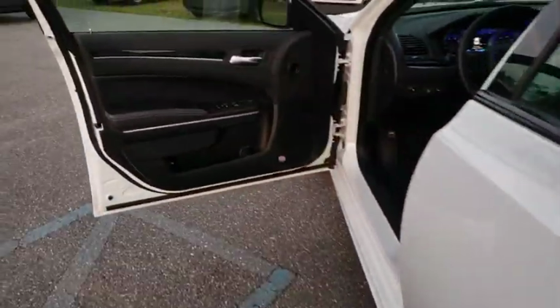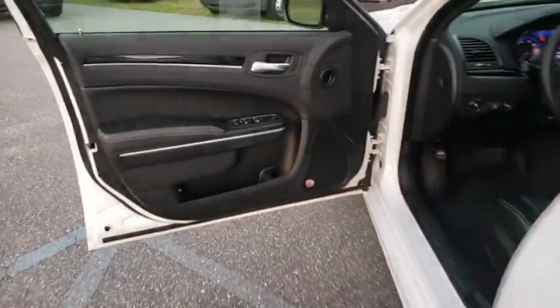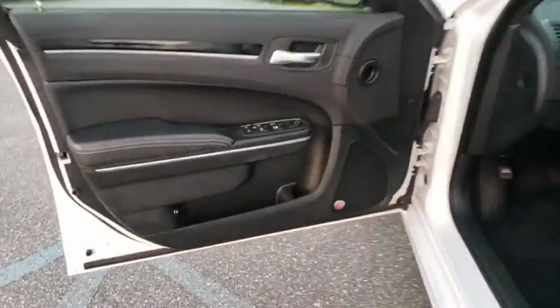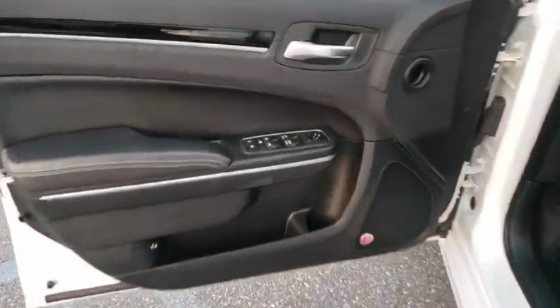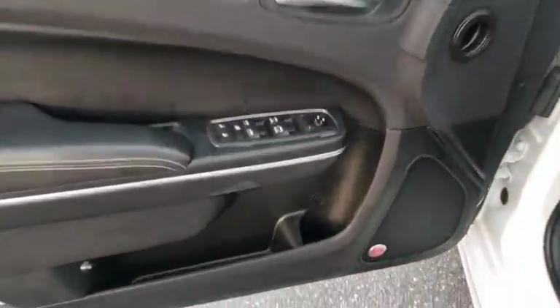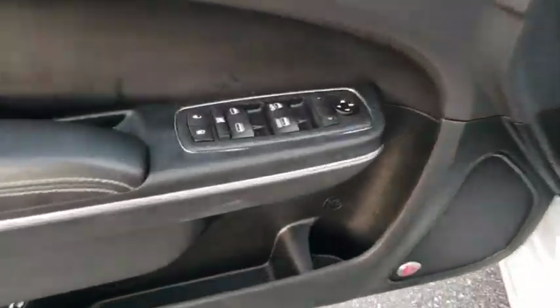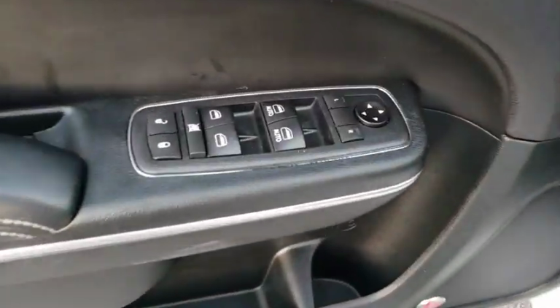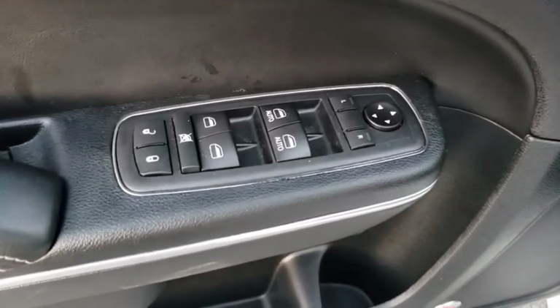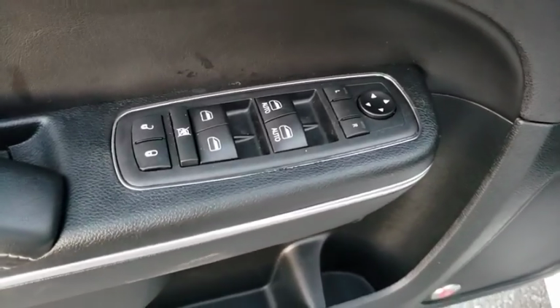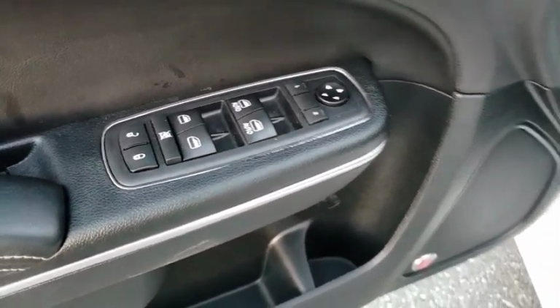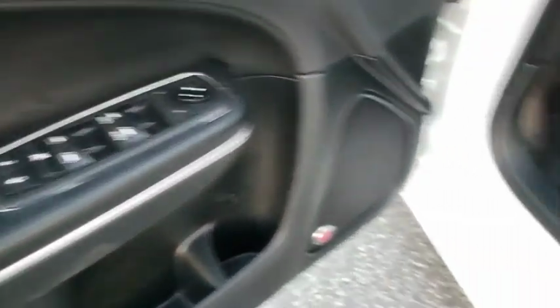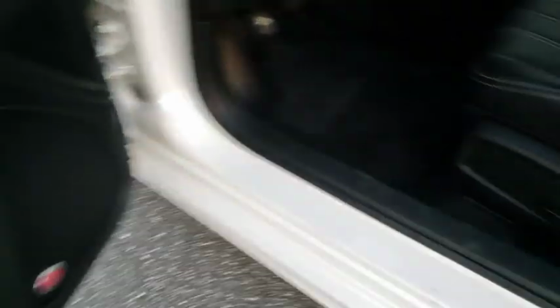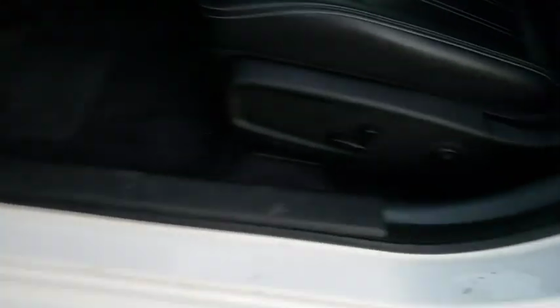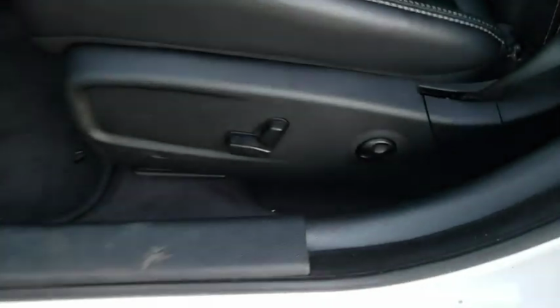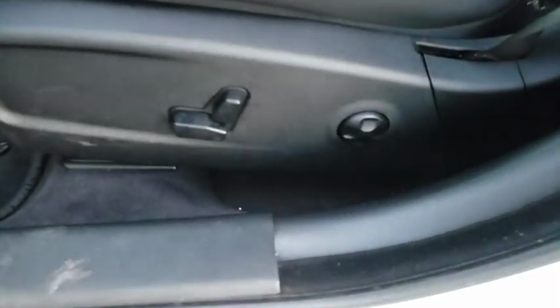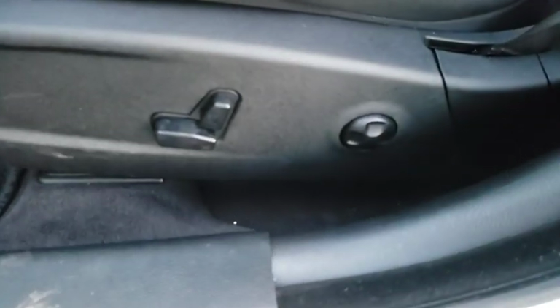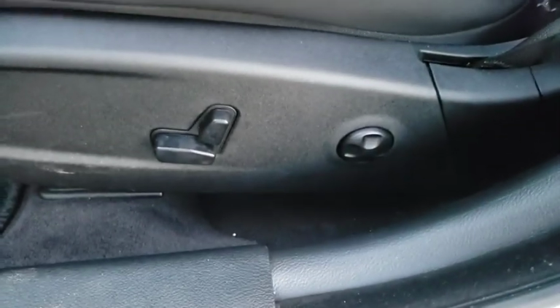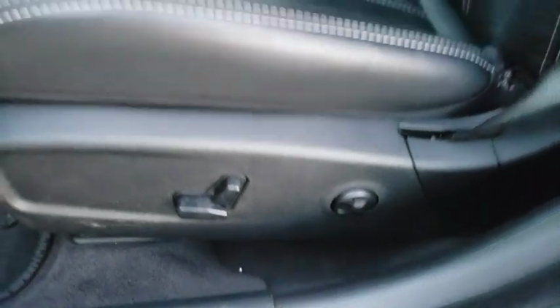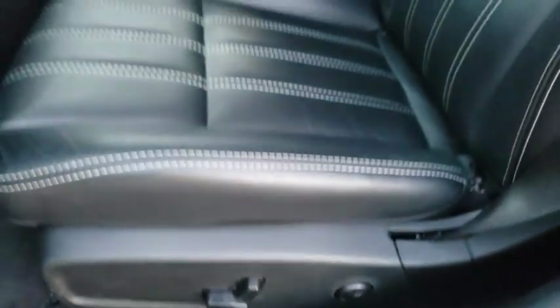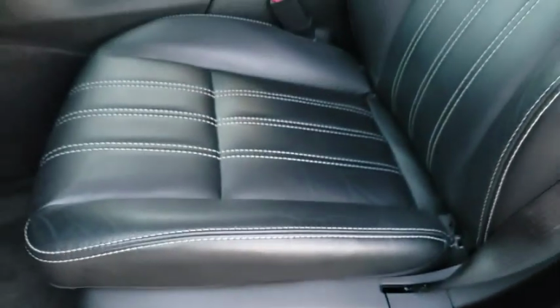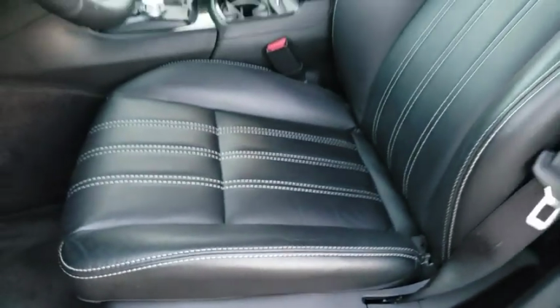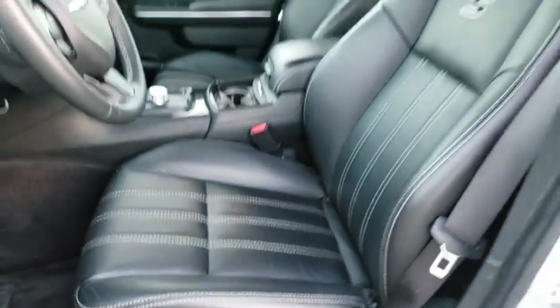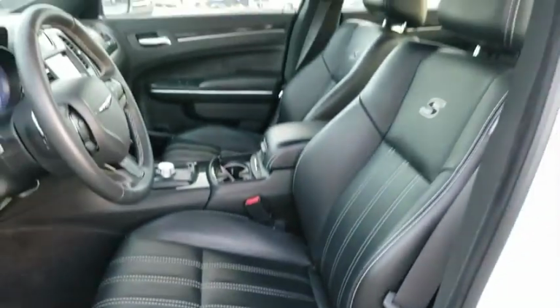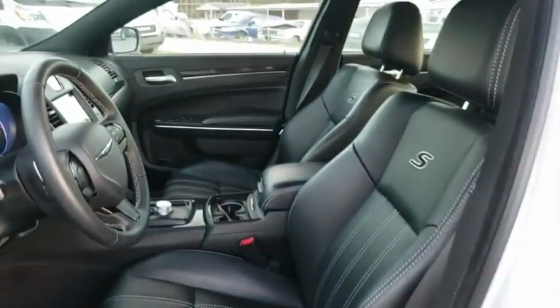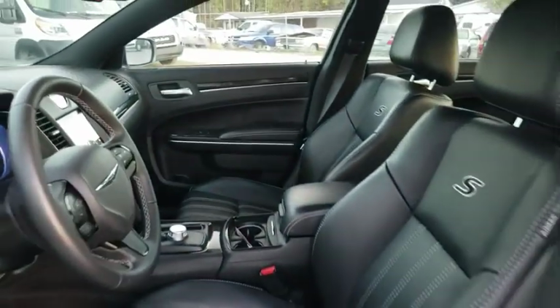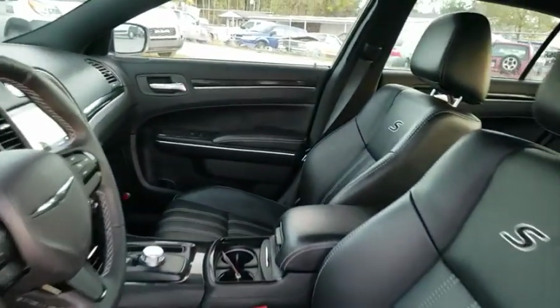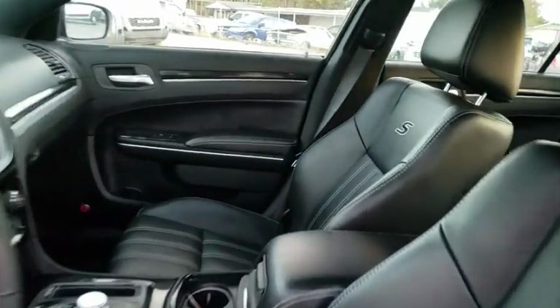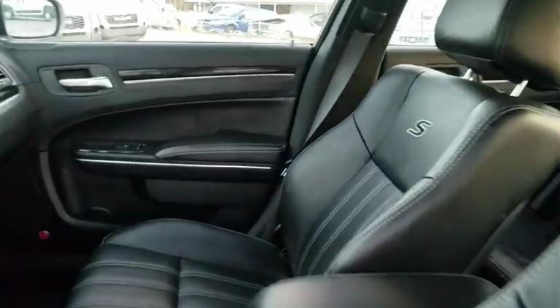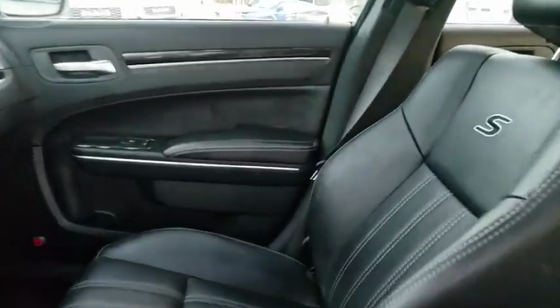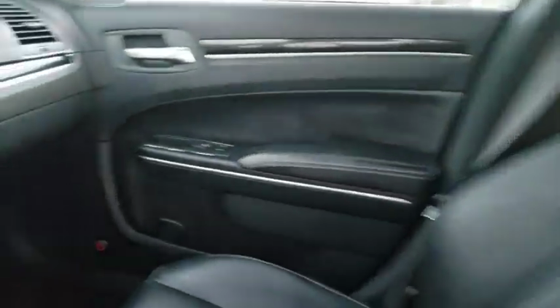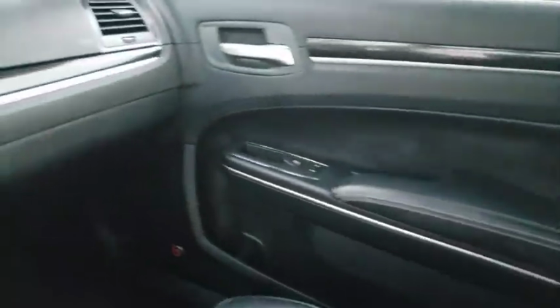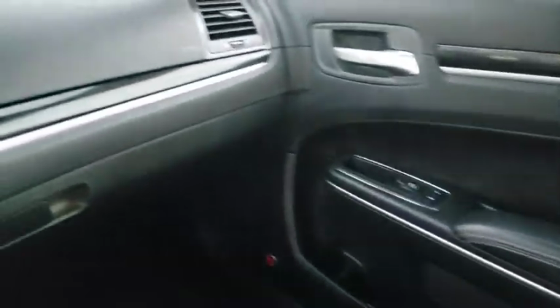Keyless entry, stability control, traction control, steering wheel audio controls, remote engine start, backup camera, power passenger seat, anti-lock braking system, leather wrapped steering wheel.